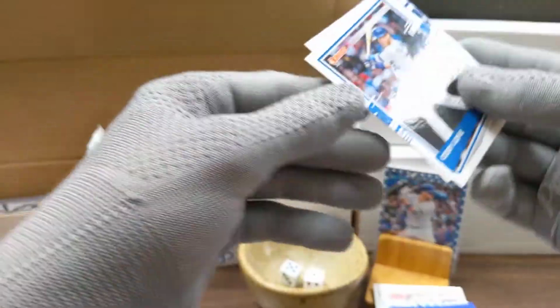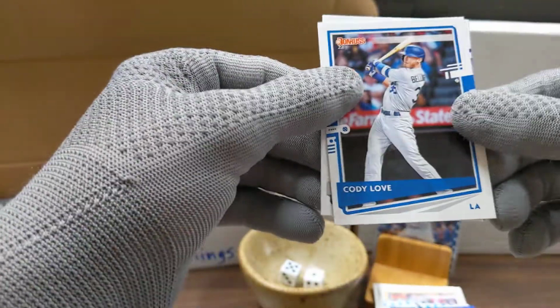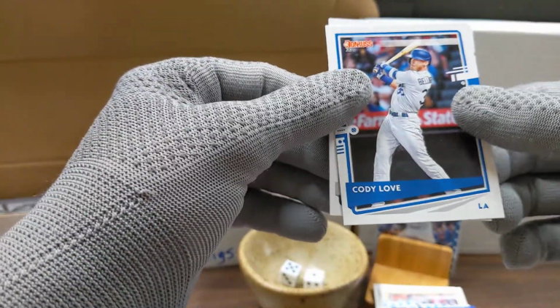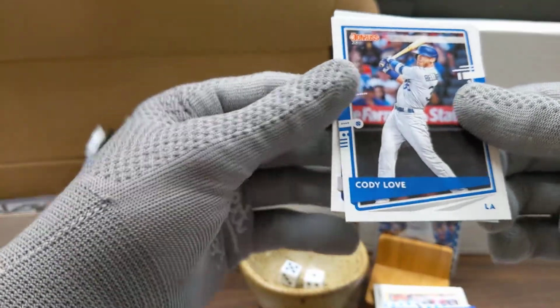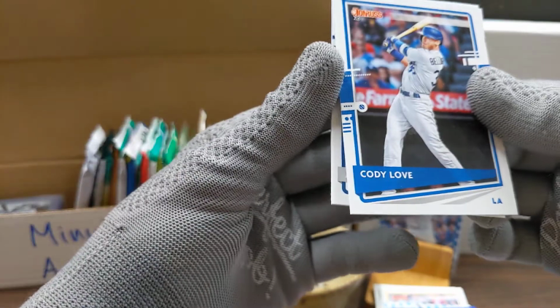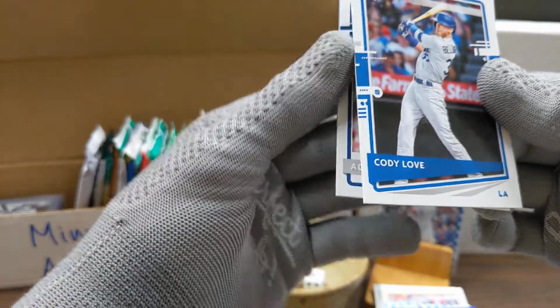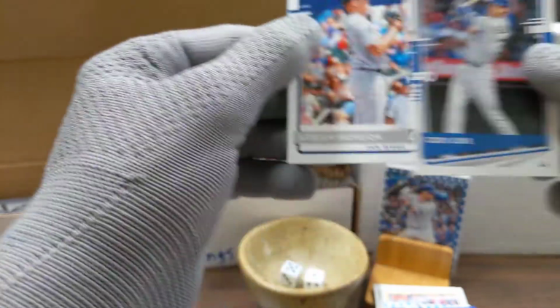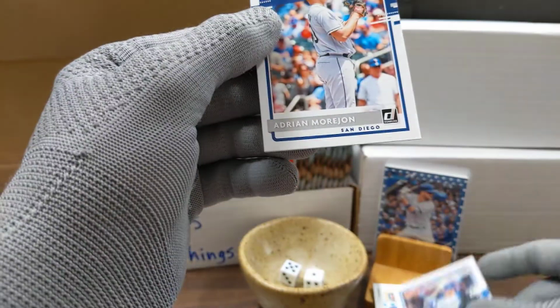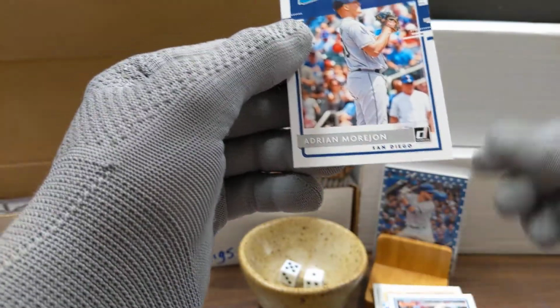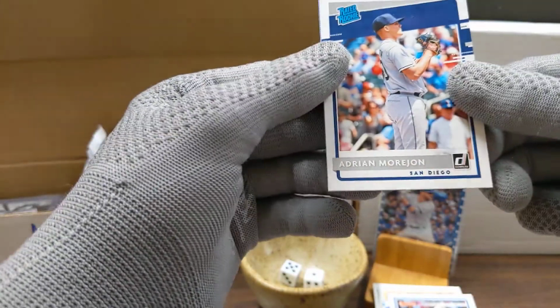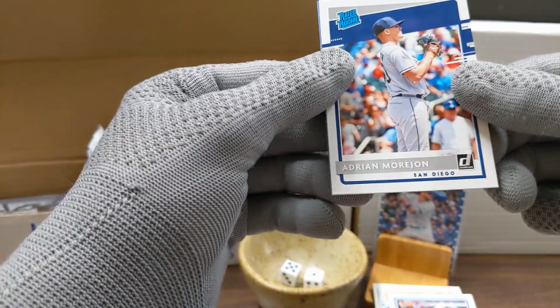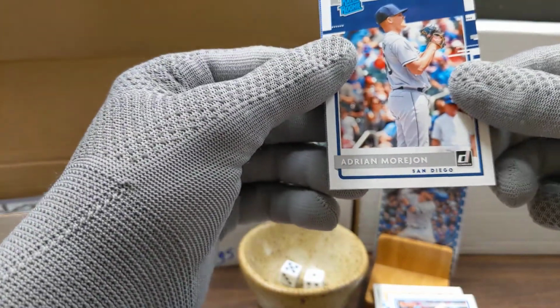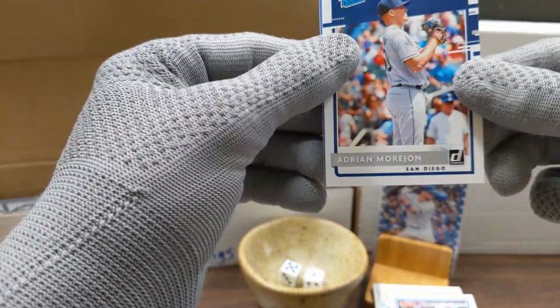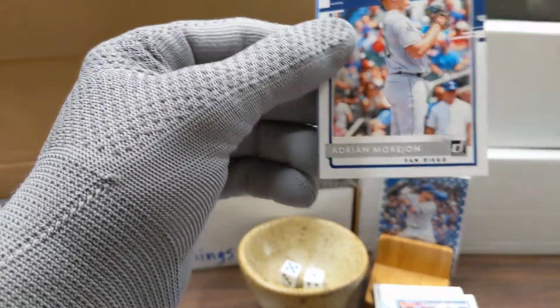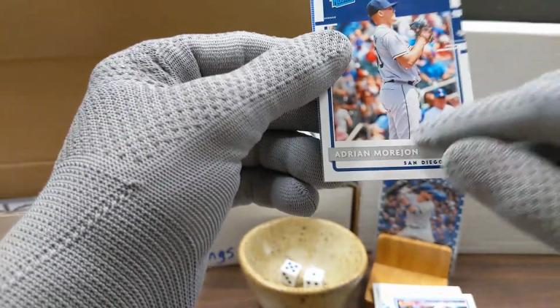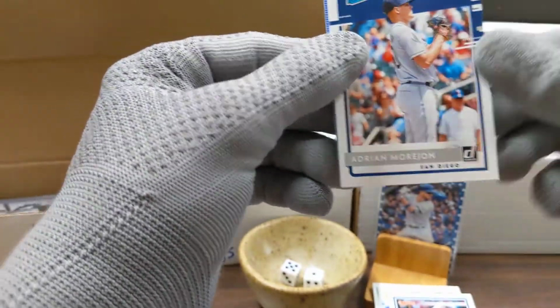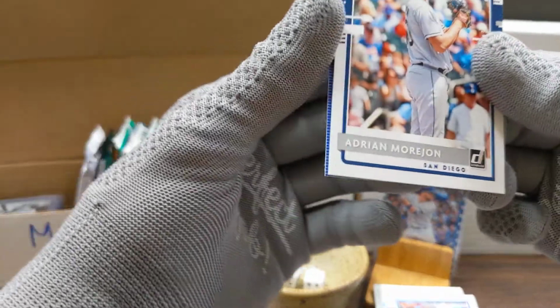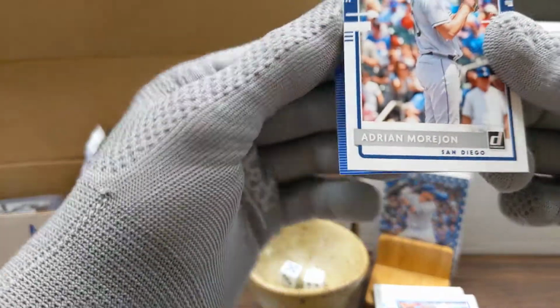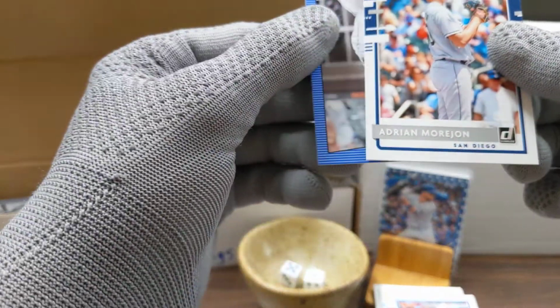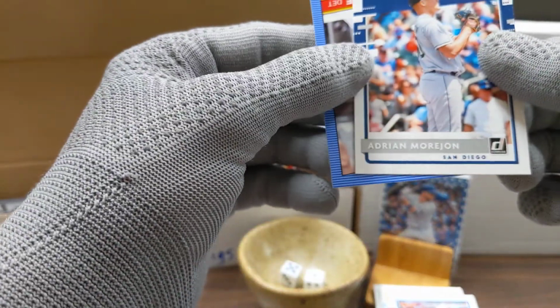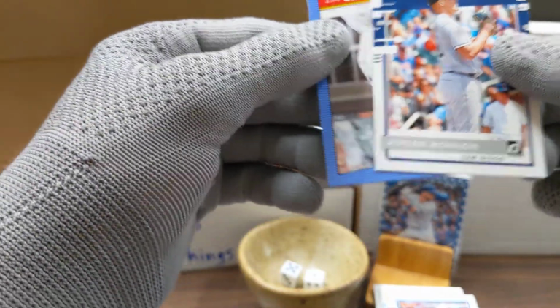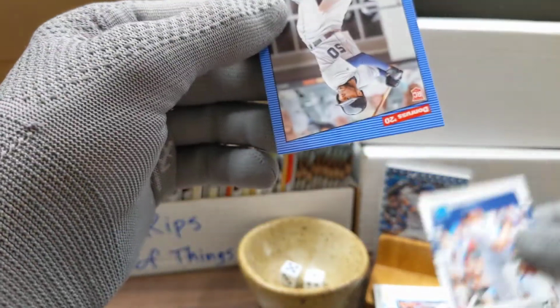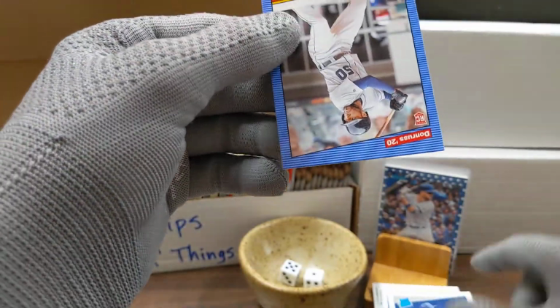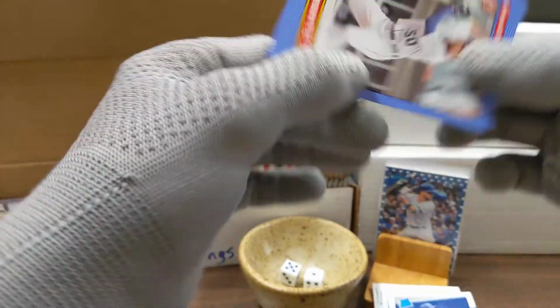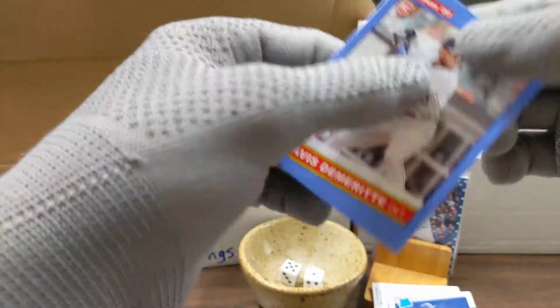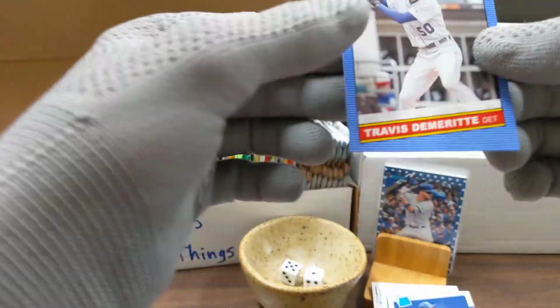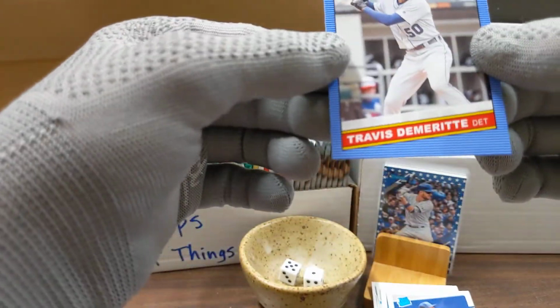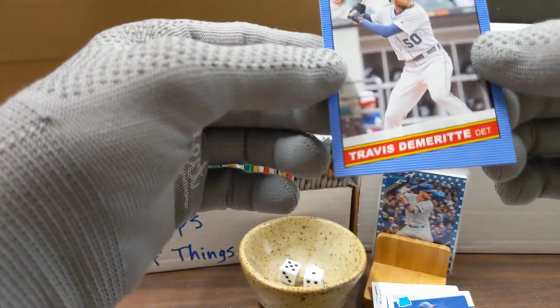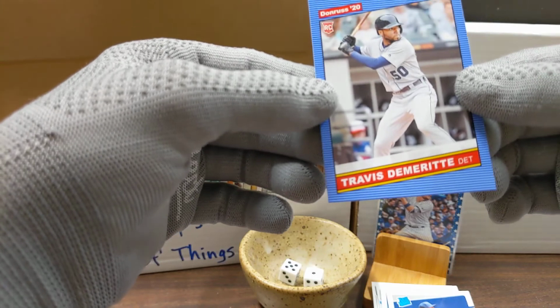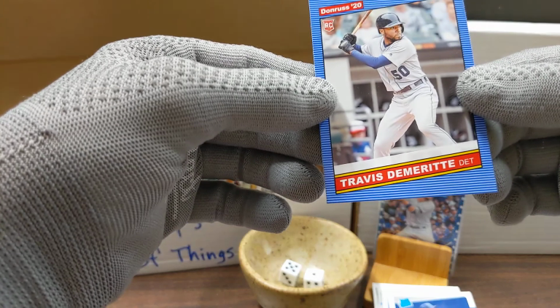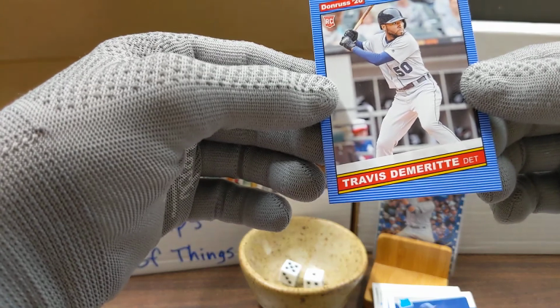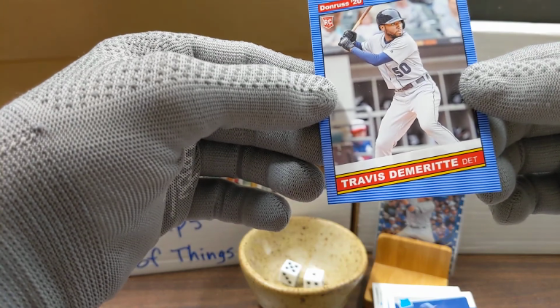We have Cody Love, Adrian Morihone — I gotta look up his name and see how to say it. Morihone. I'll learn that before I make my next one. And Travis Demerite.